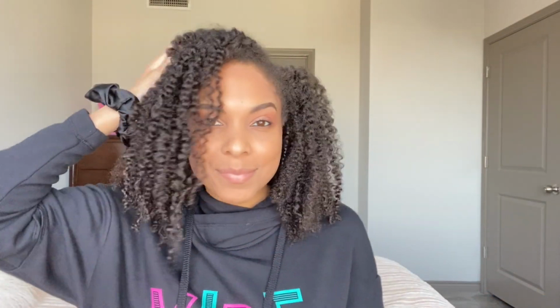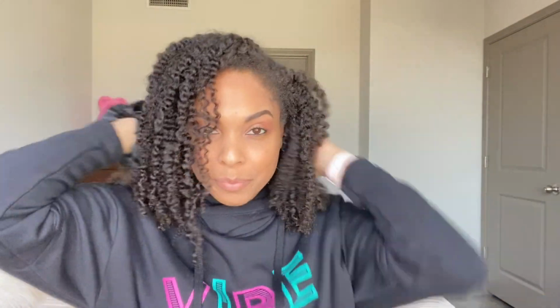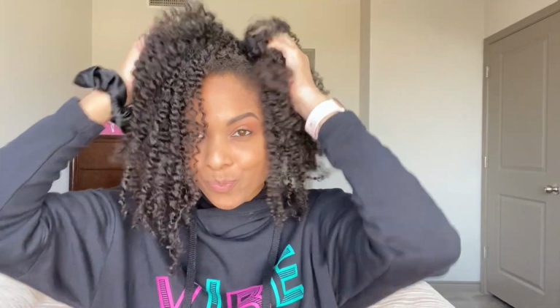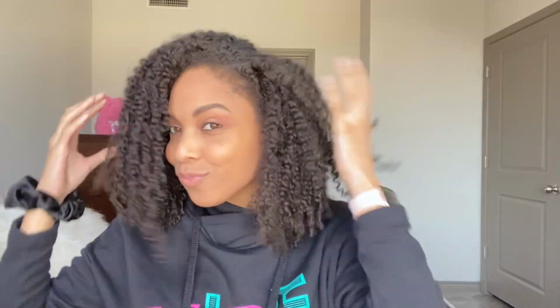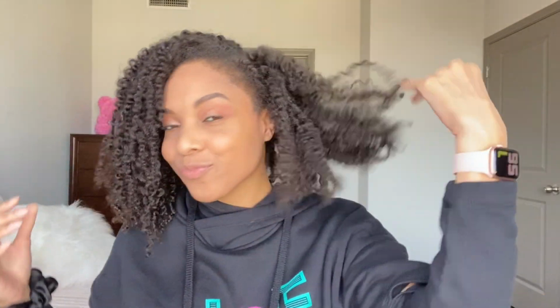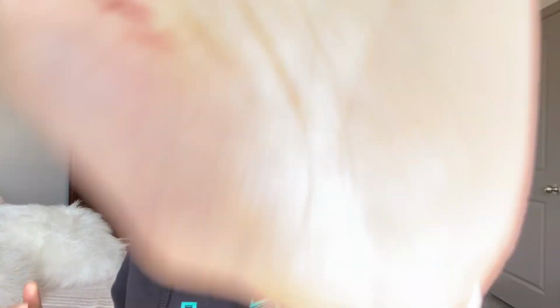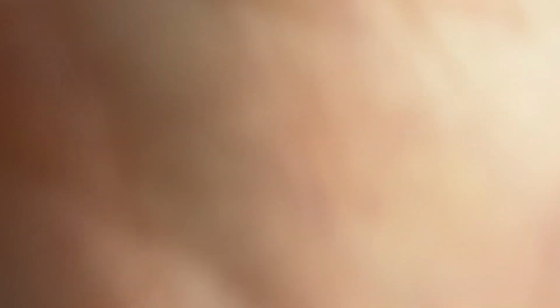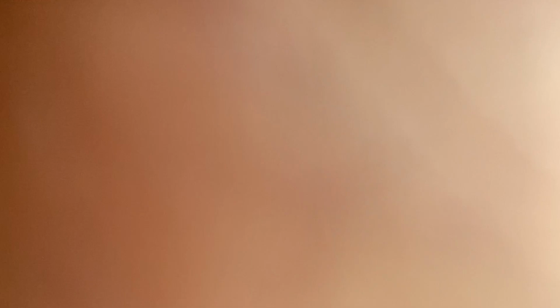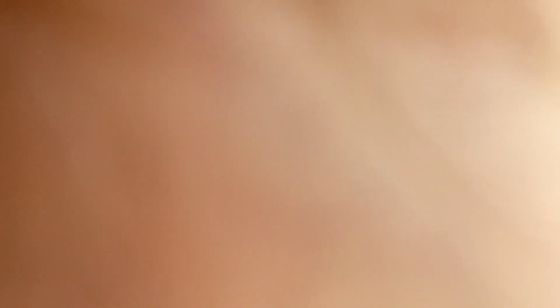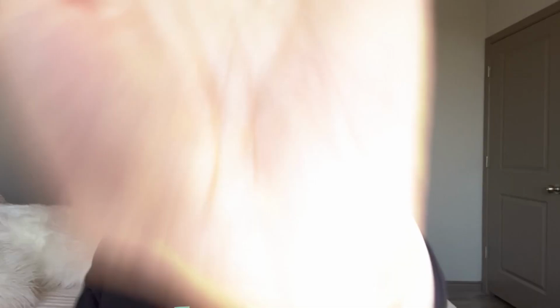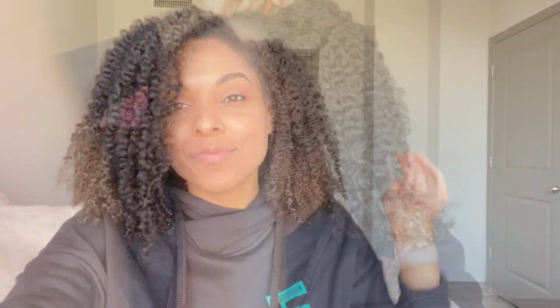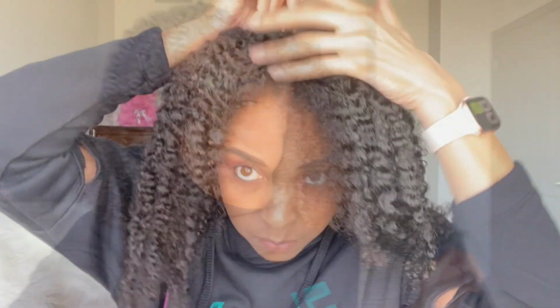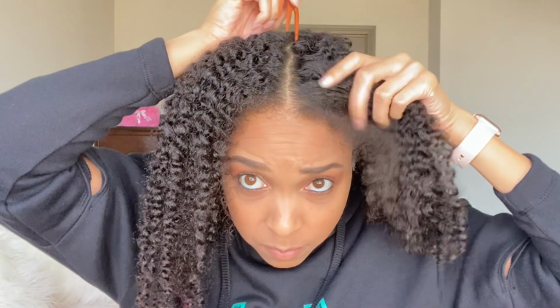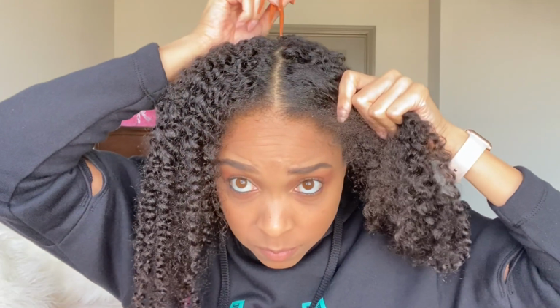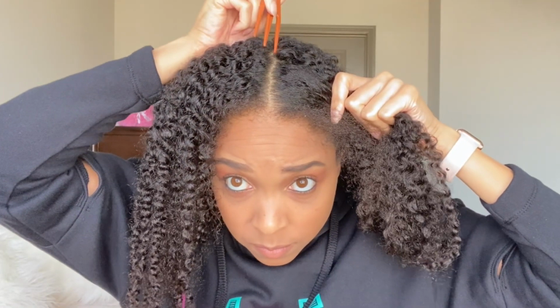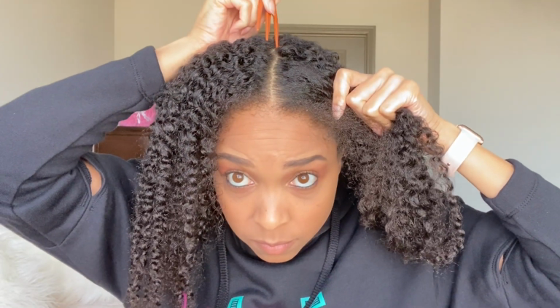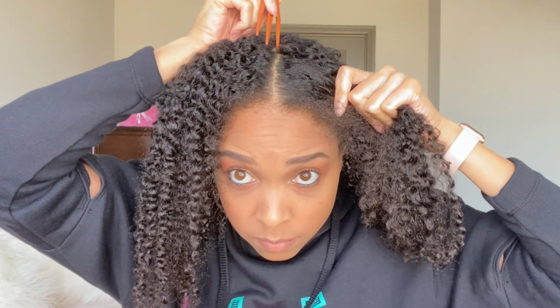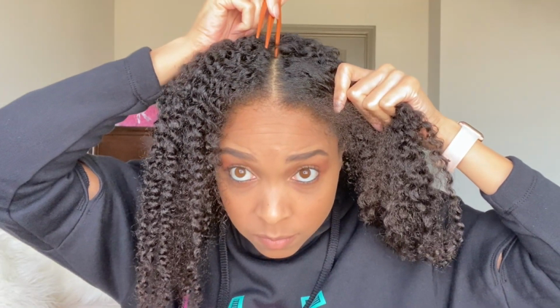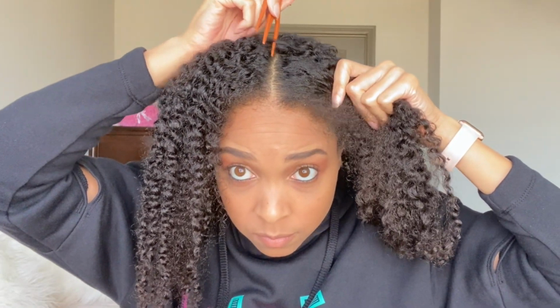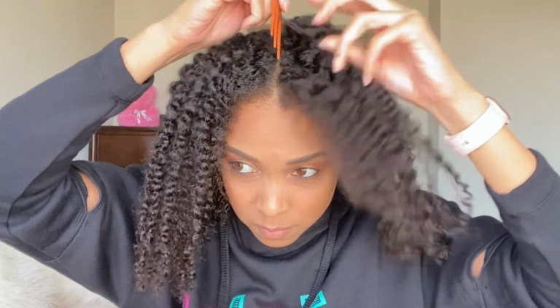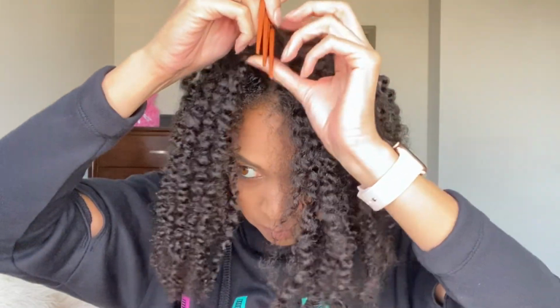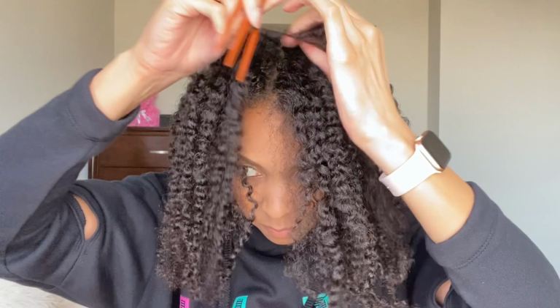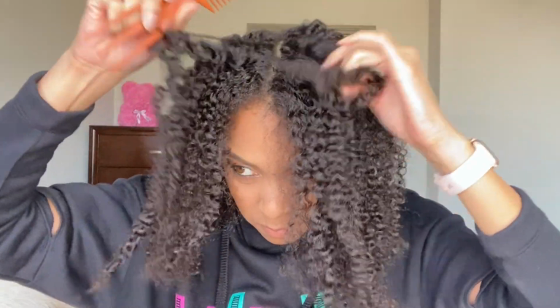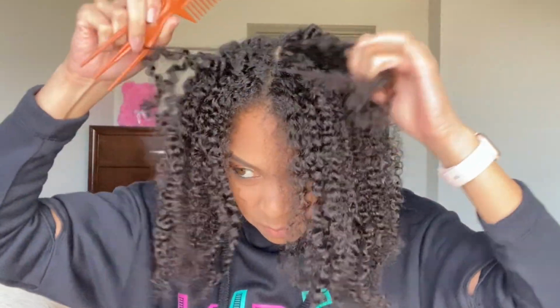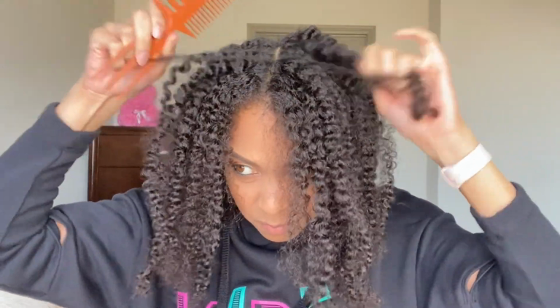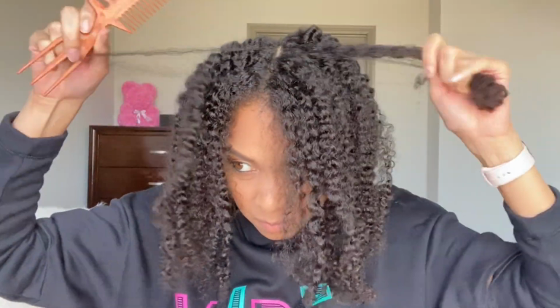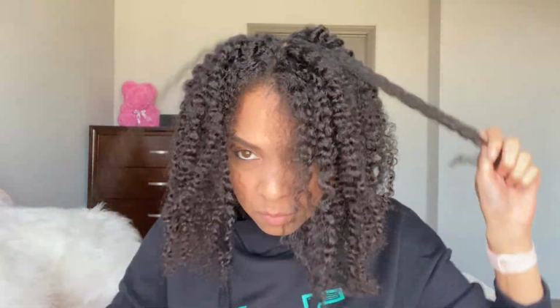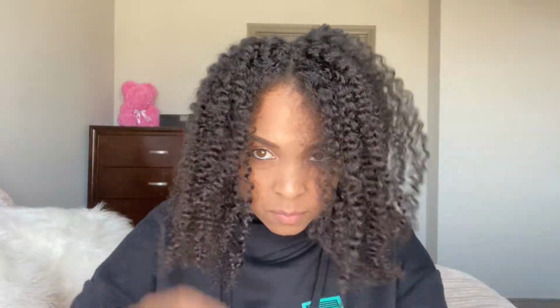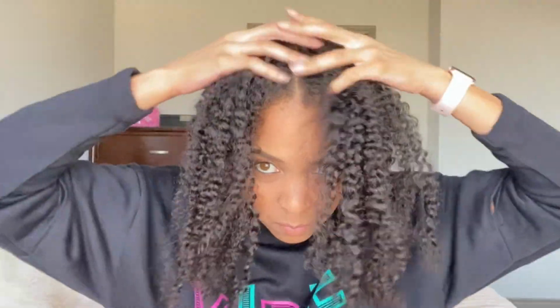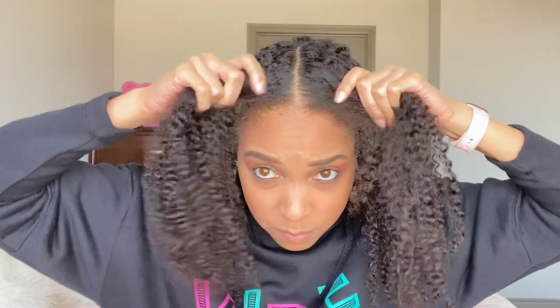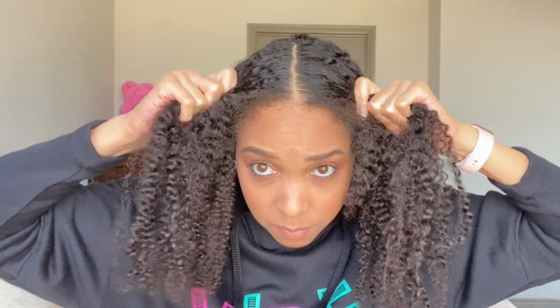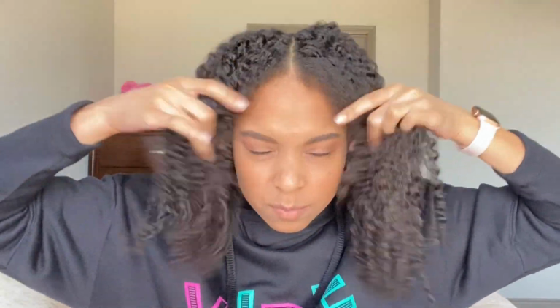I am starting with a week old twist out. It's not that bad, but you got to start somewhere. I'm going to start by sectioning my hair off into two smaller sections. I've already pulled the rest of my hair to the back so that it stays out the way.